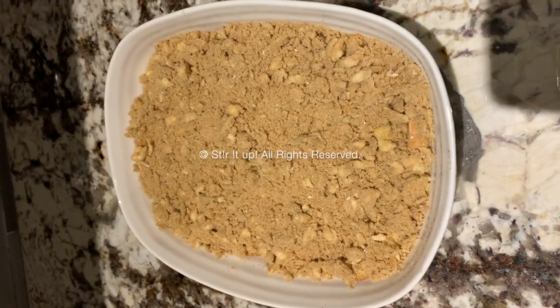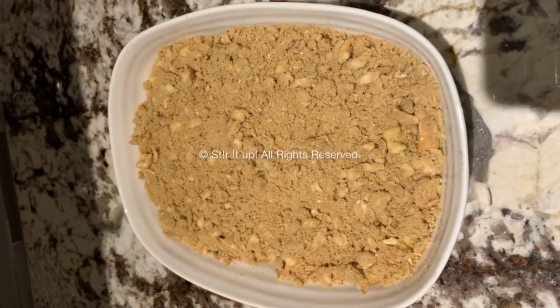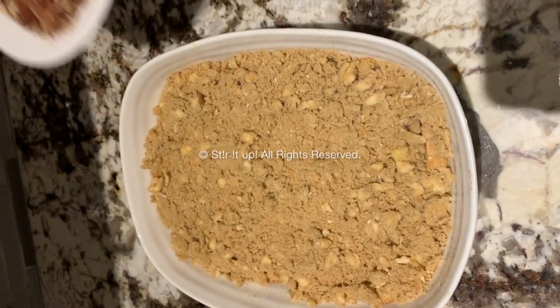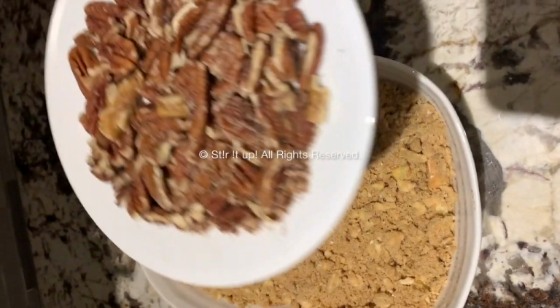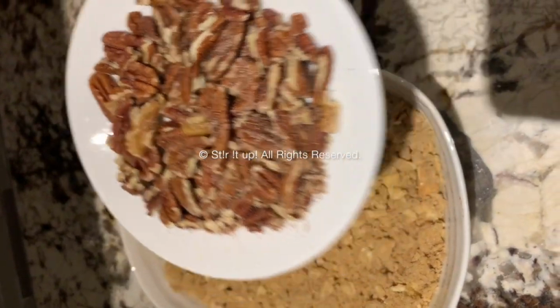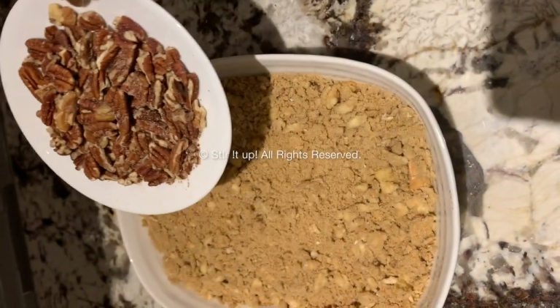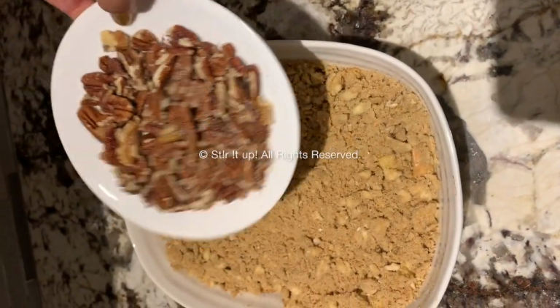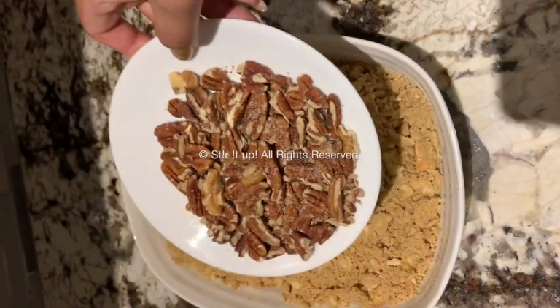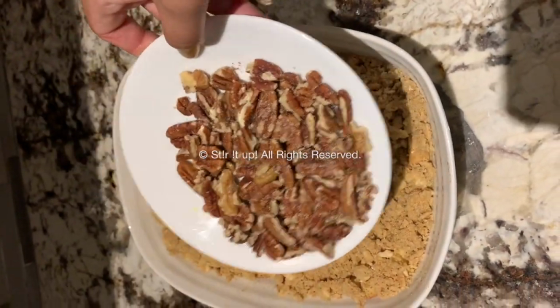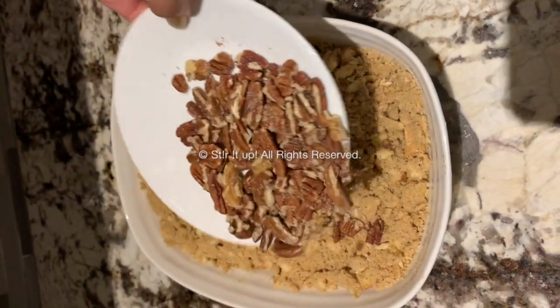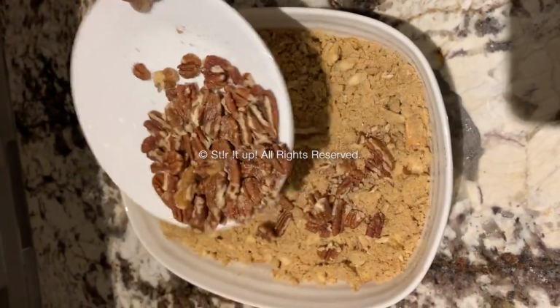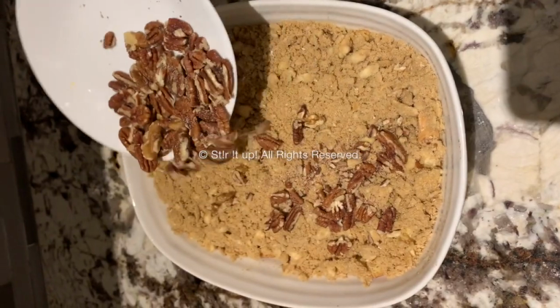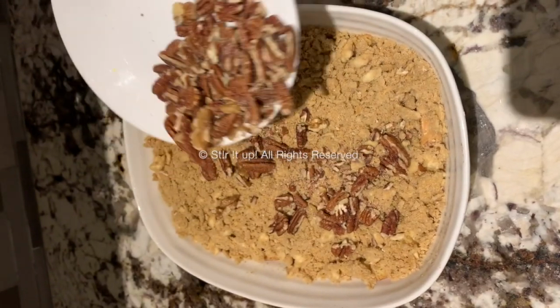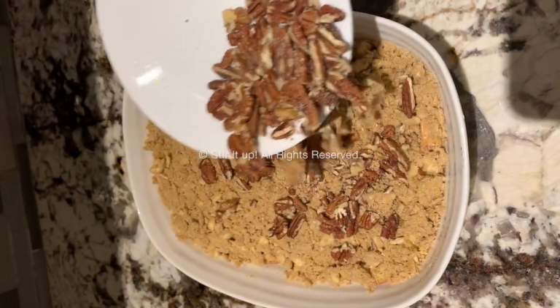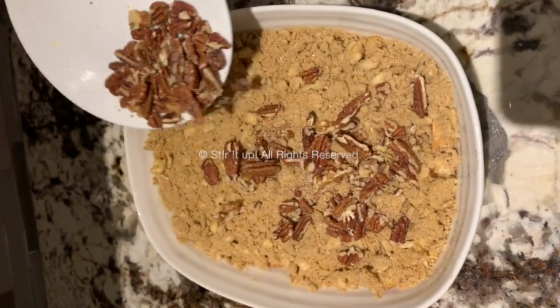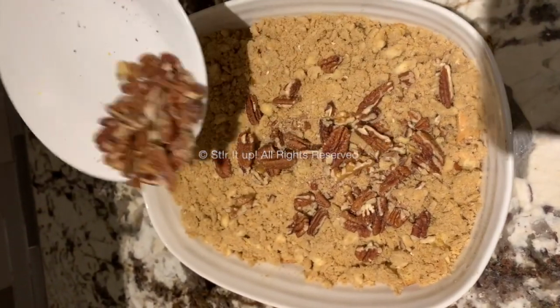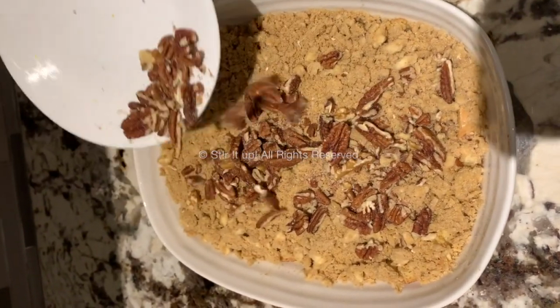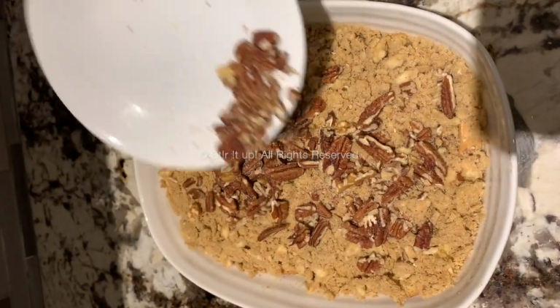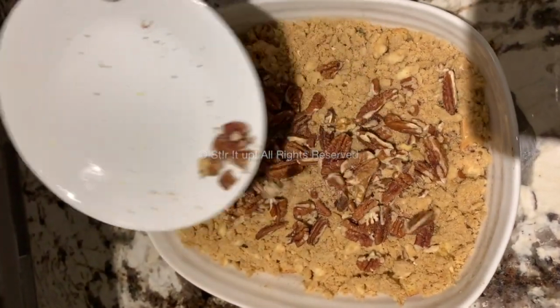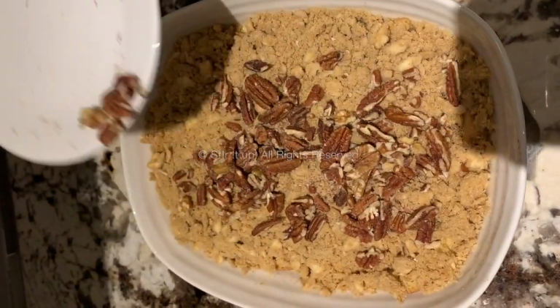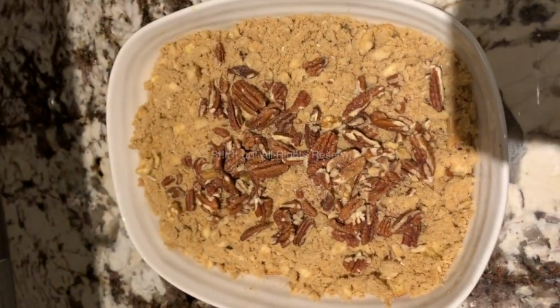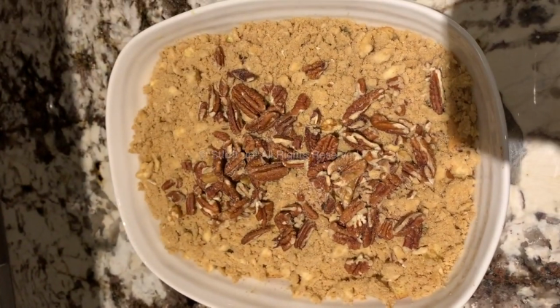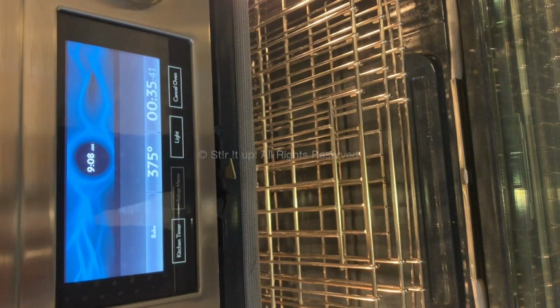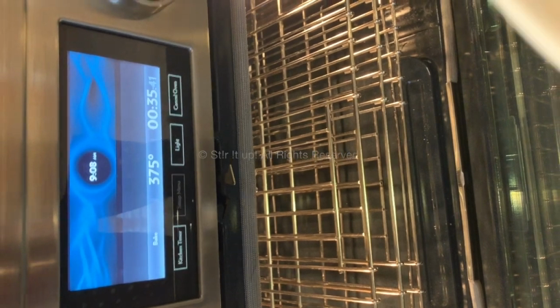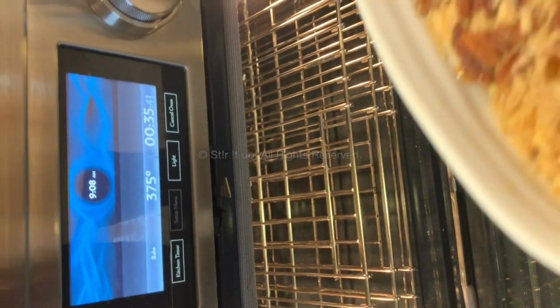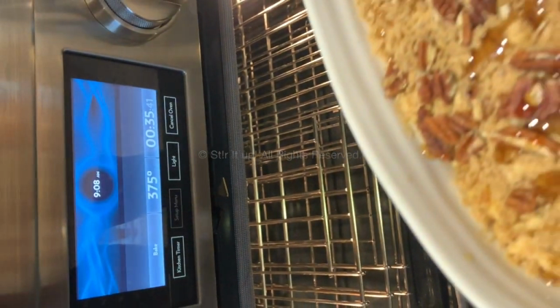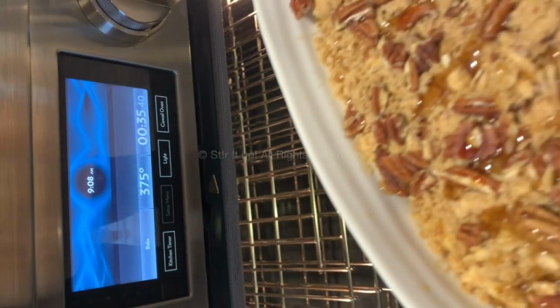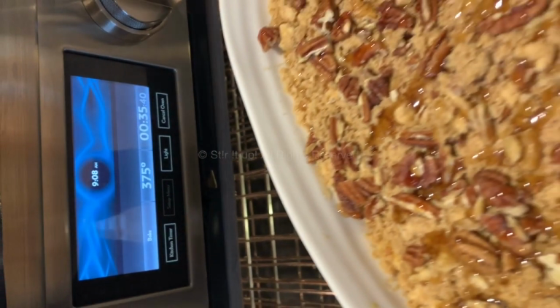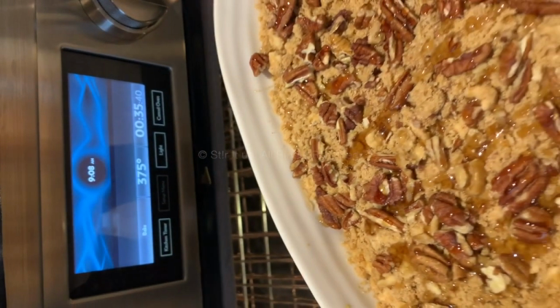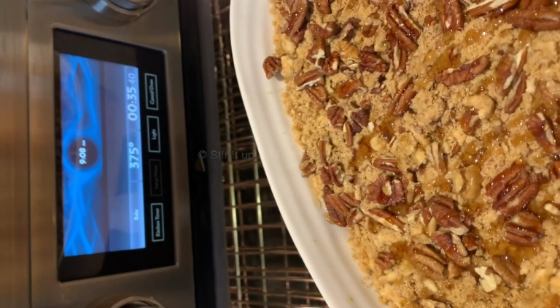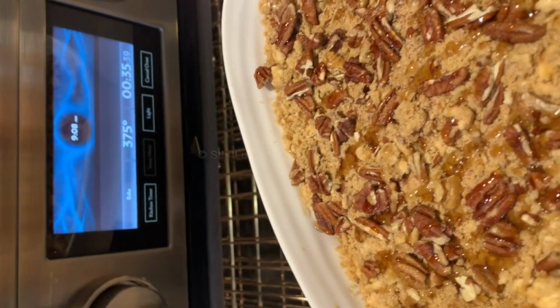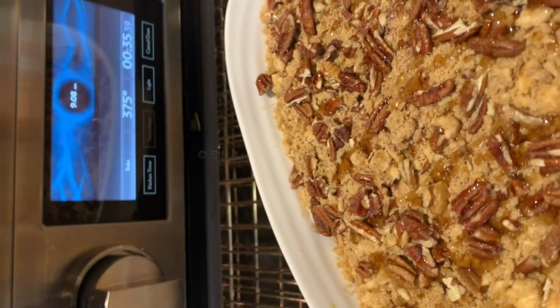It should look like this, and it's optional to add pecans on top. I love nuts on my brunch French toast so I'm definitely going to be adding them, but you can leave them out if you prefer. Then bake it at 375 degrees for about 35 minutes in your oven.